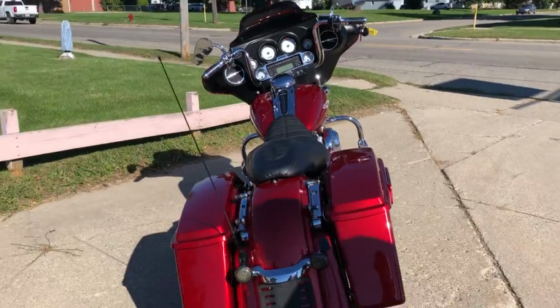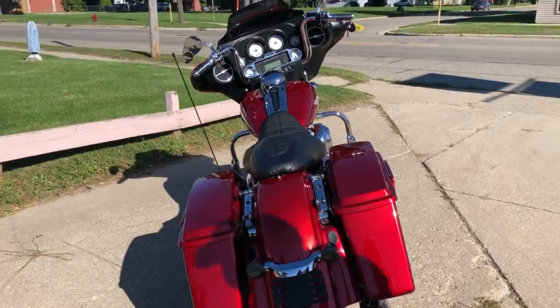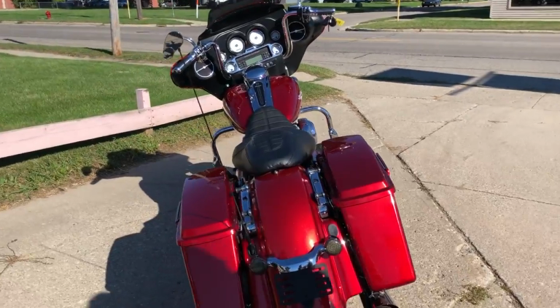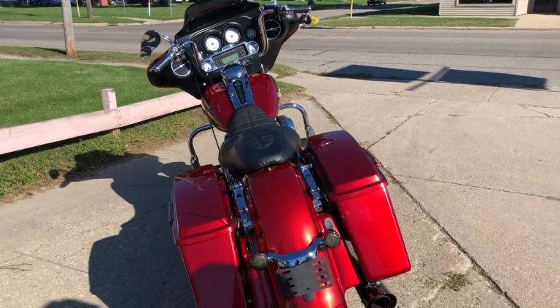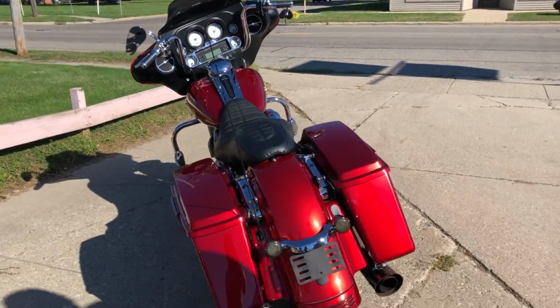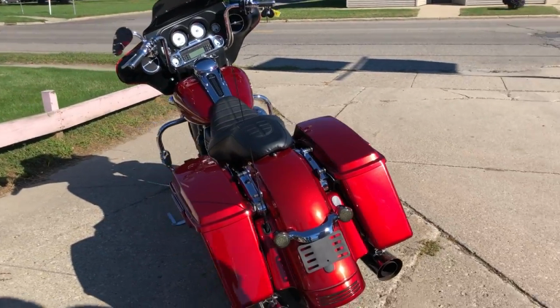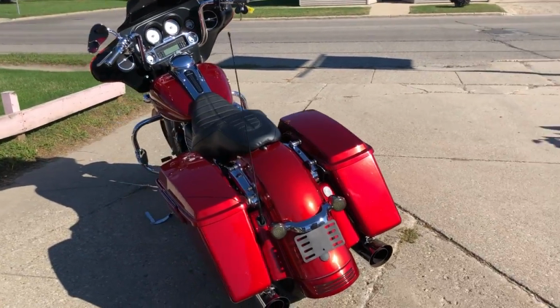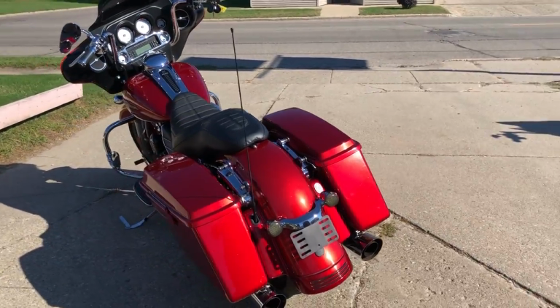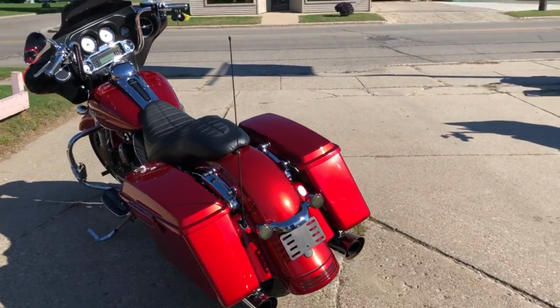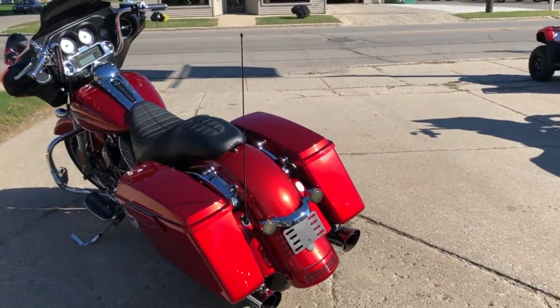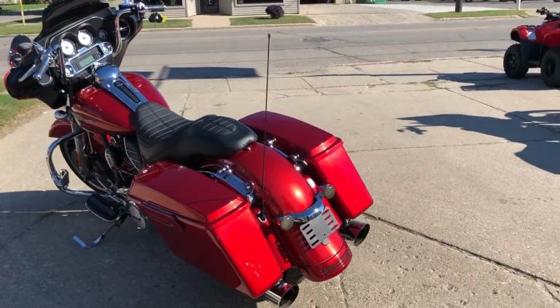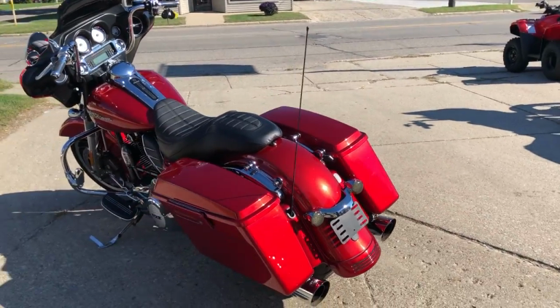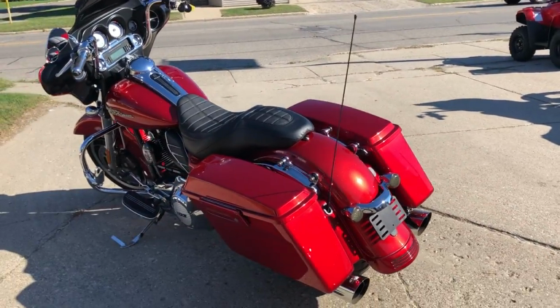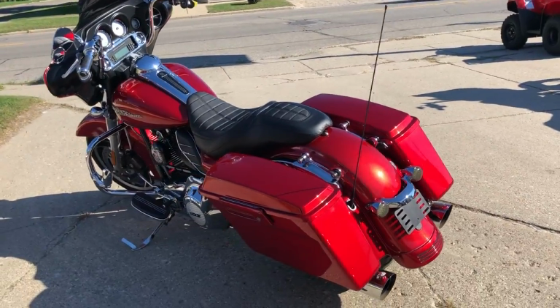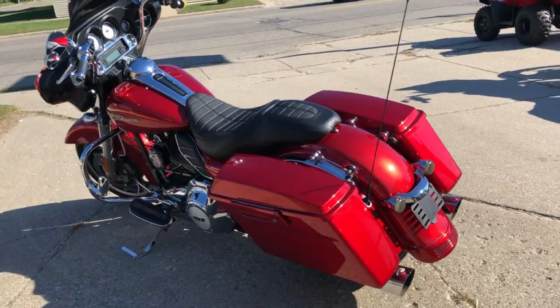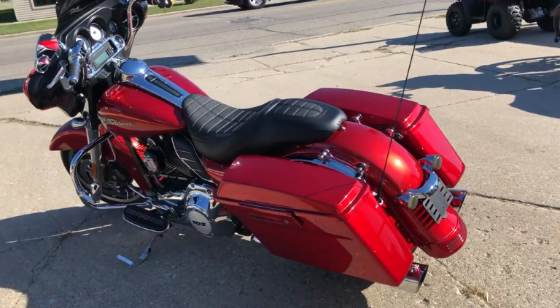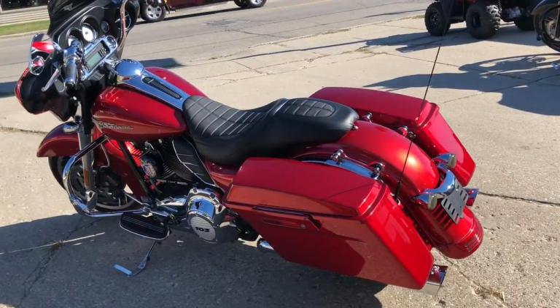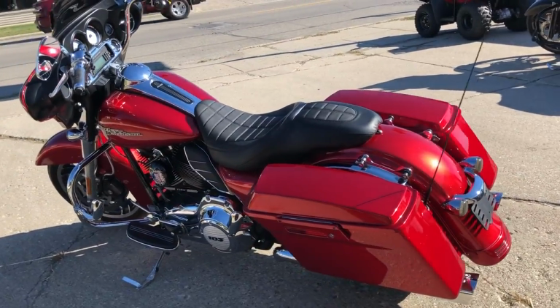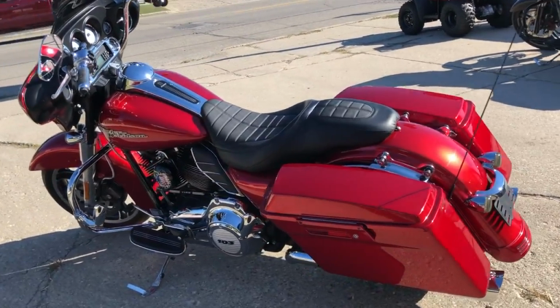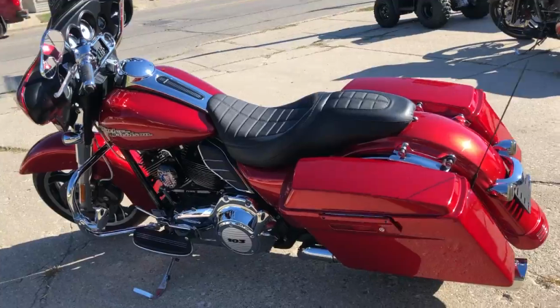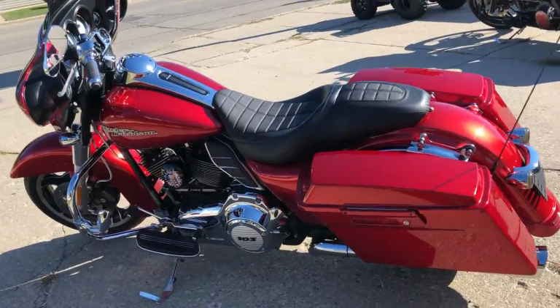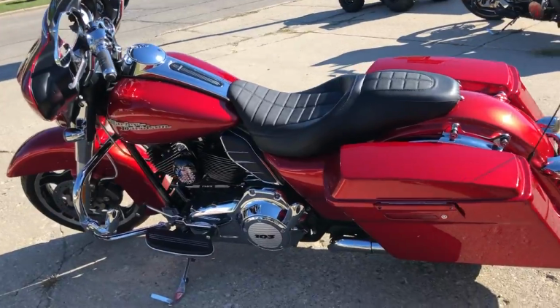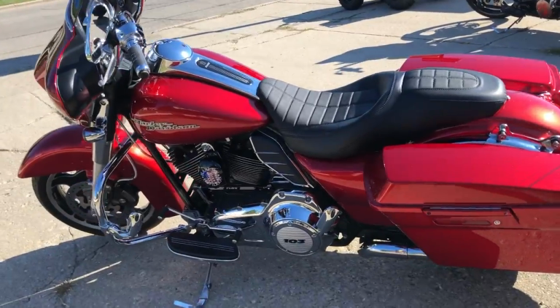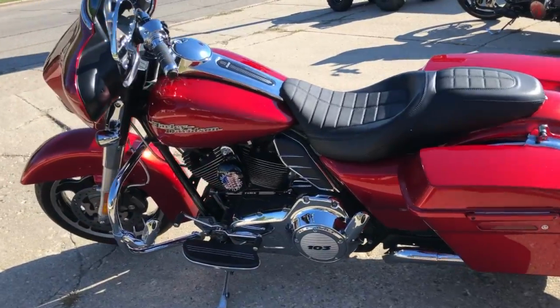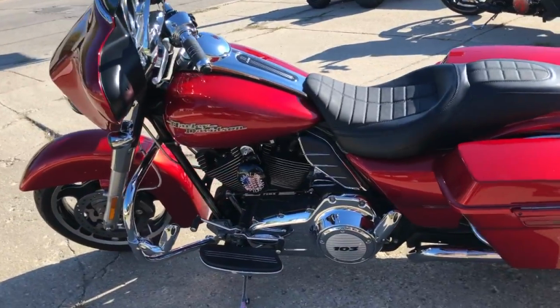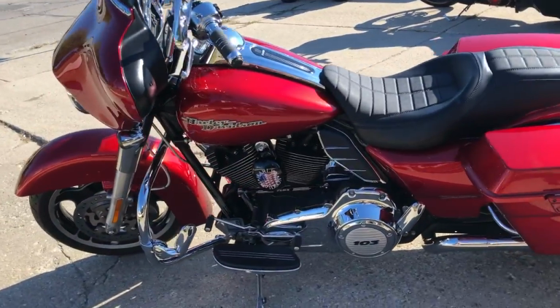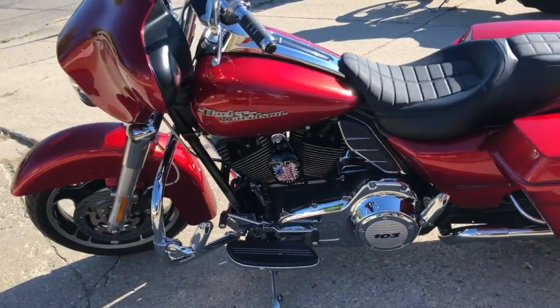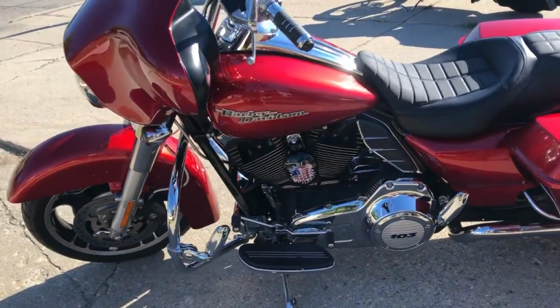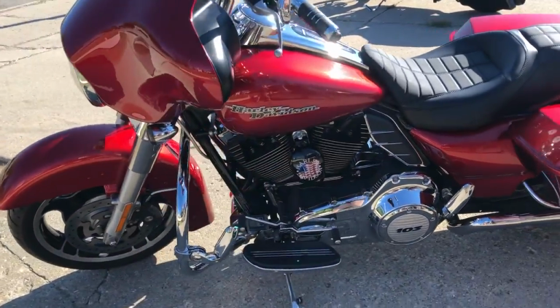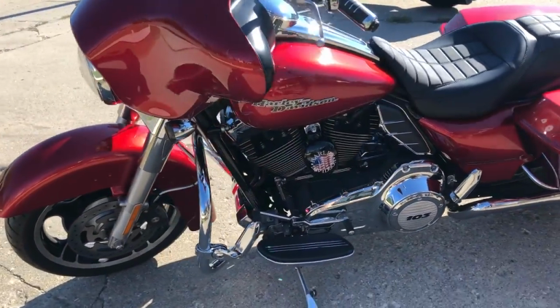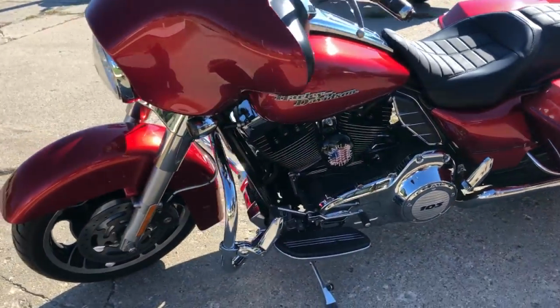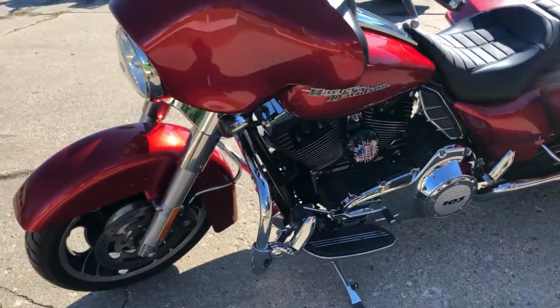Candy Apple Red paint, chrome everywhere. One sharp Street Glide with all kinds of extras — chrome all over the place. Custom seat, it's got a programmer, dual Vance and Hines exhaust.